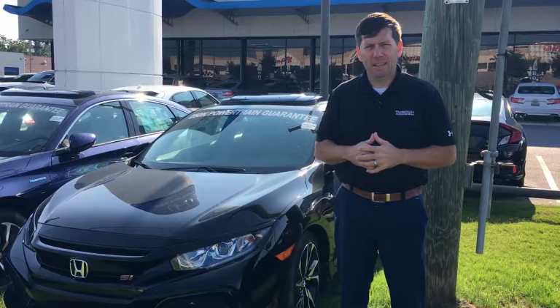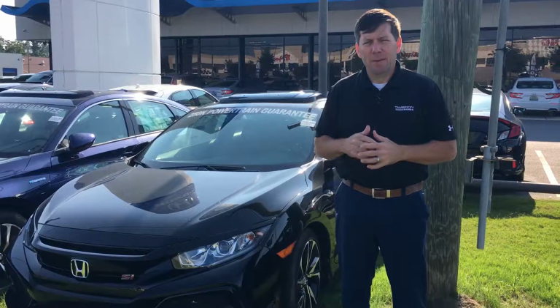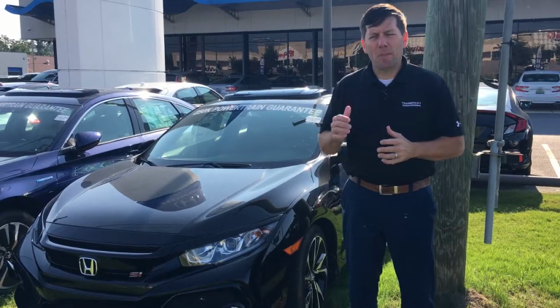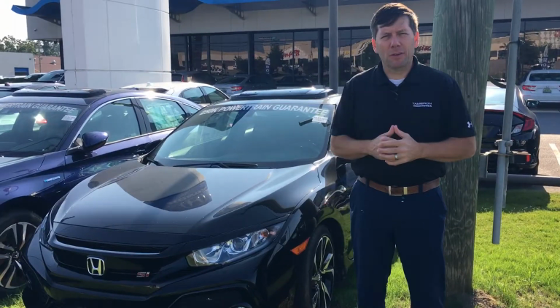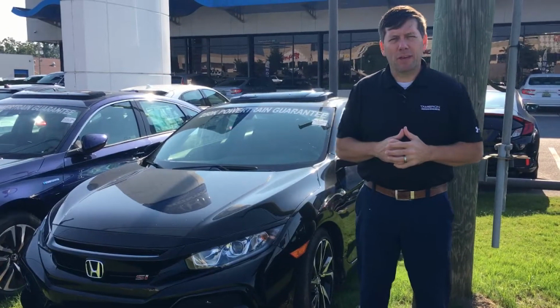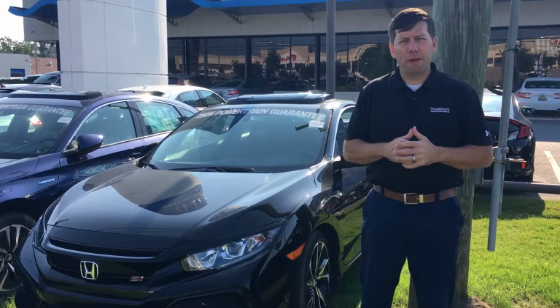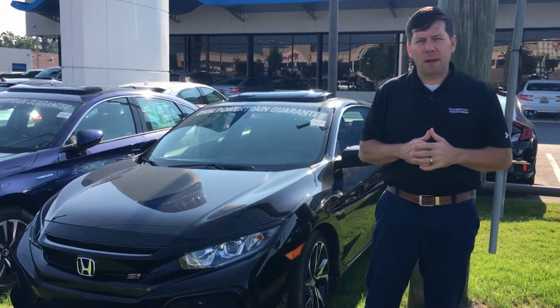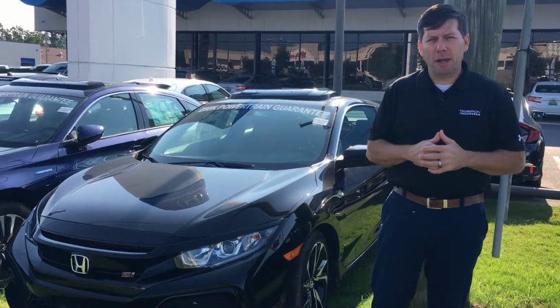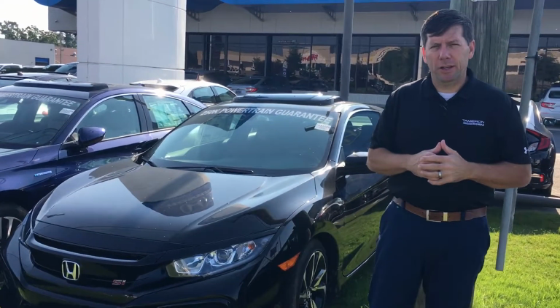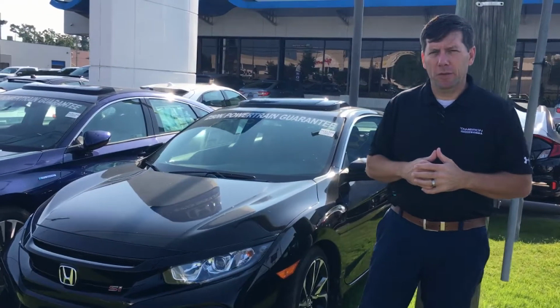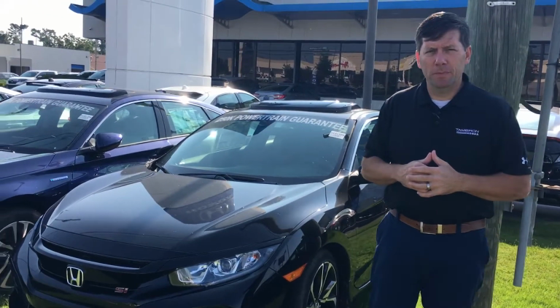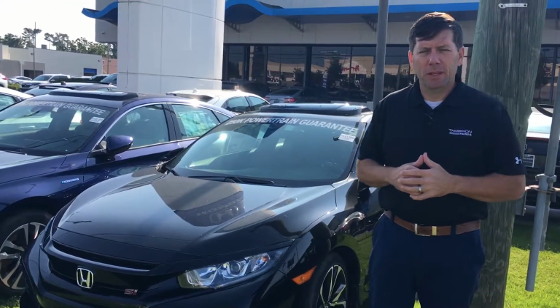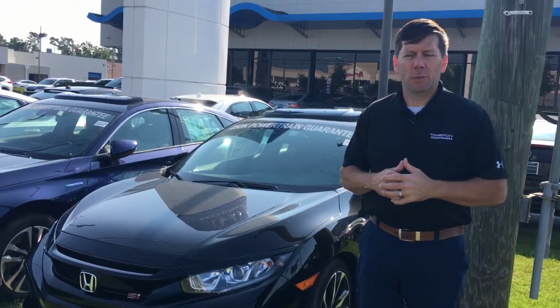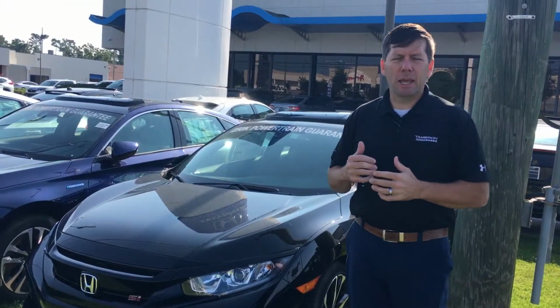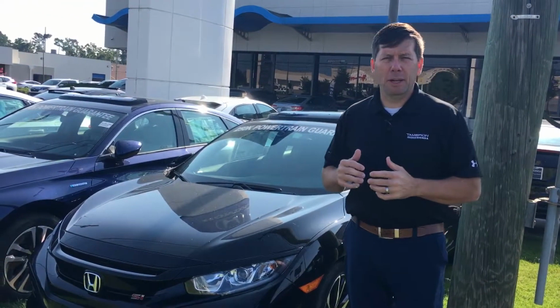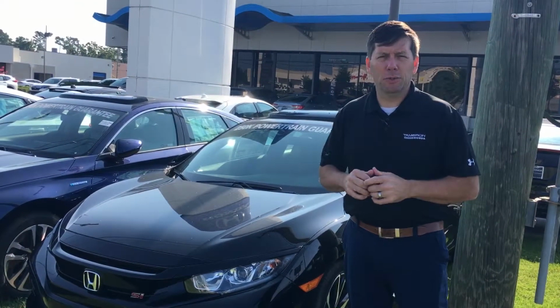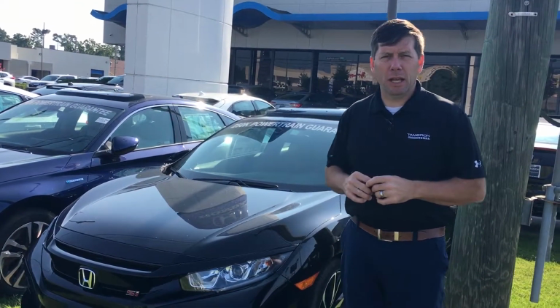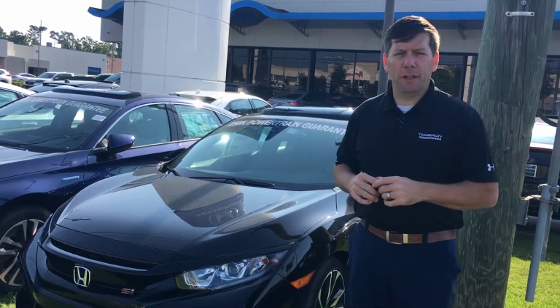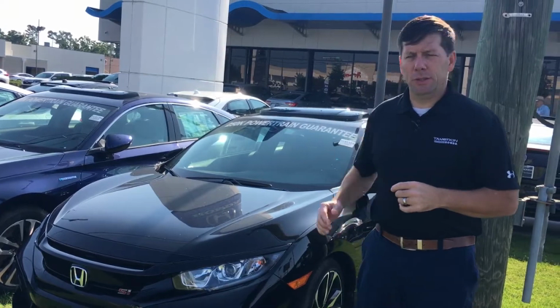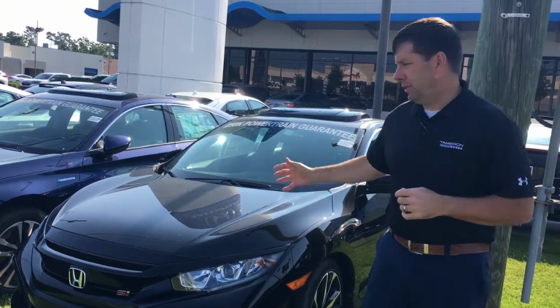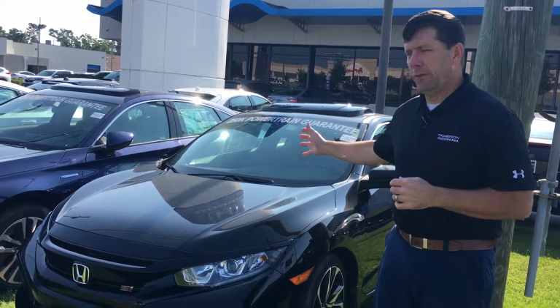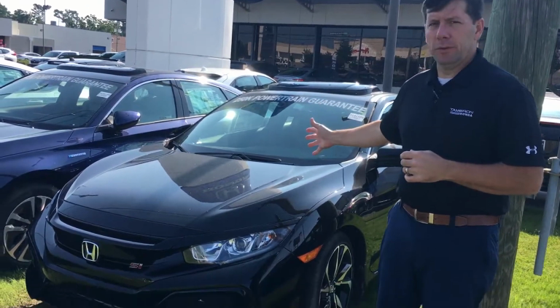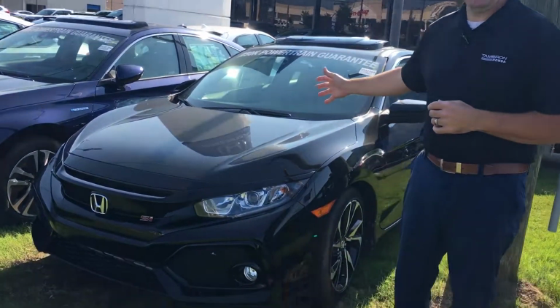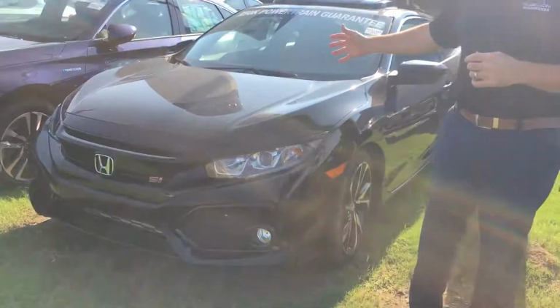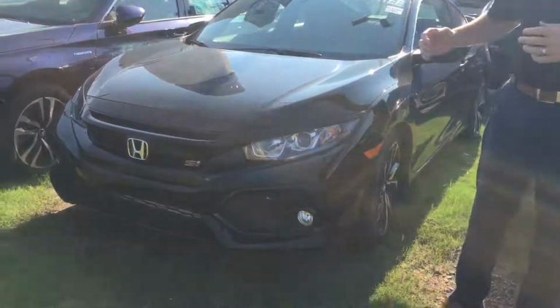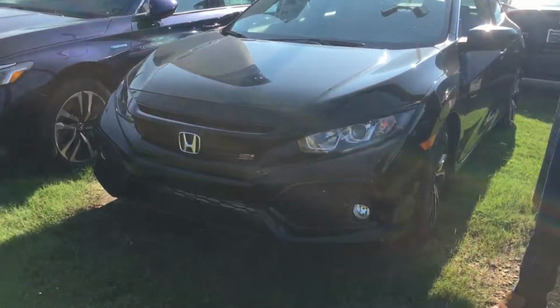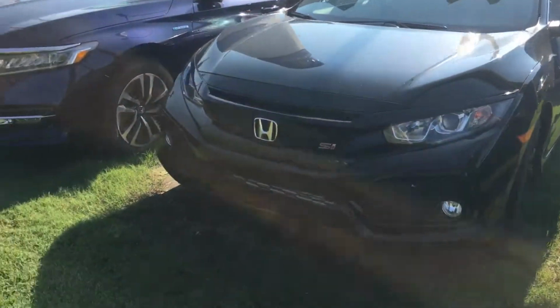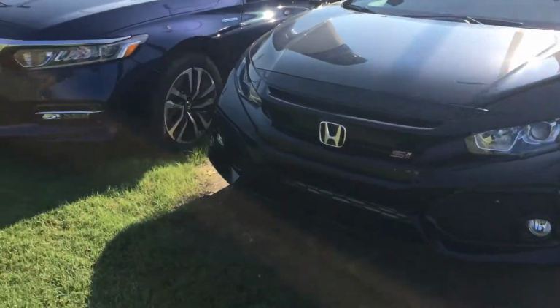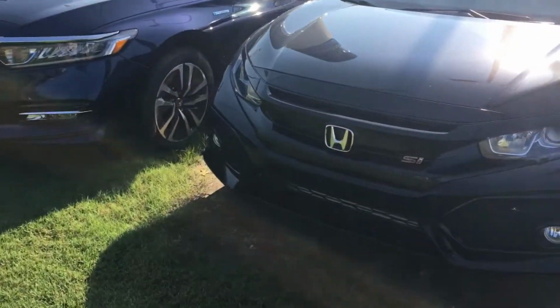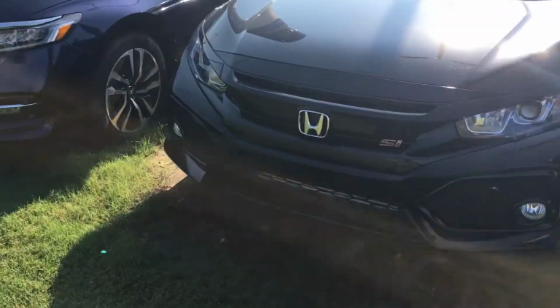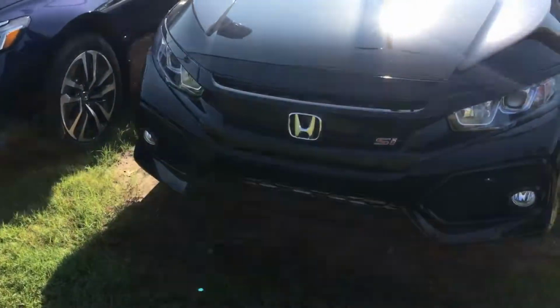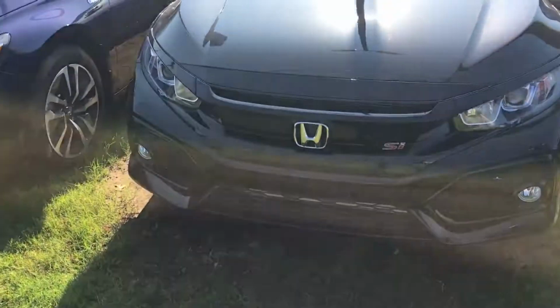Morning Michael, David Confadier here at Tamron Honda. I just want to take a moment to introduce myself and introduce you to this beautiful 2018 Honda Civic Si.